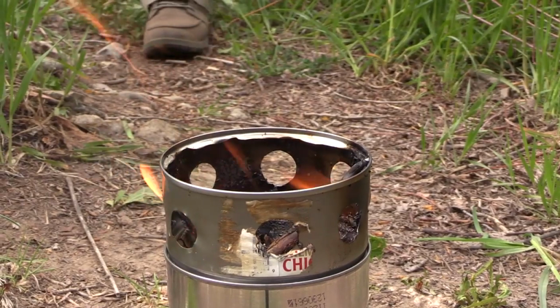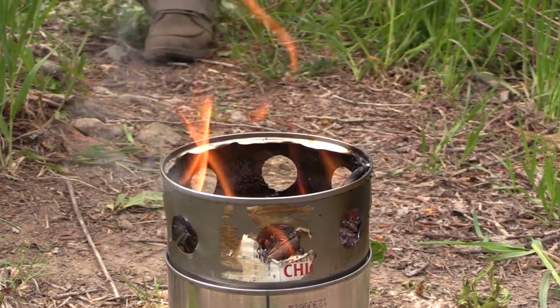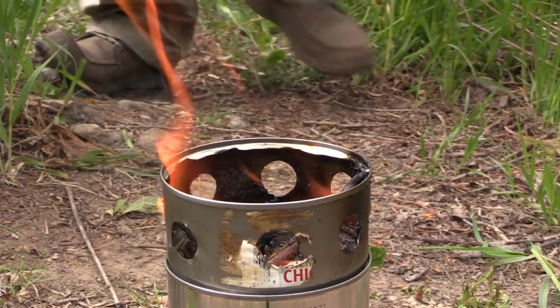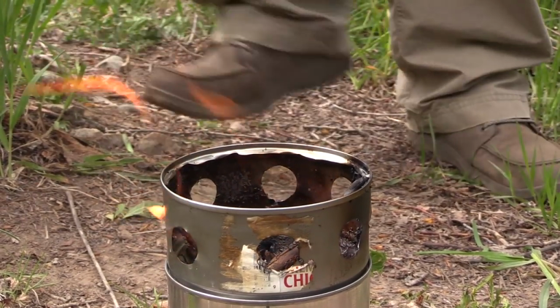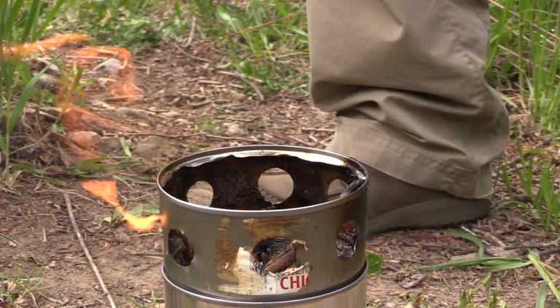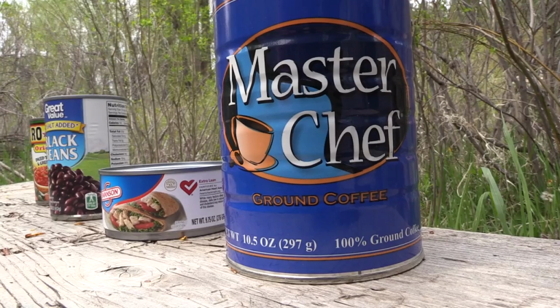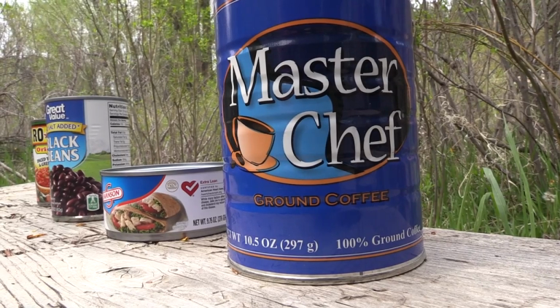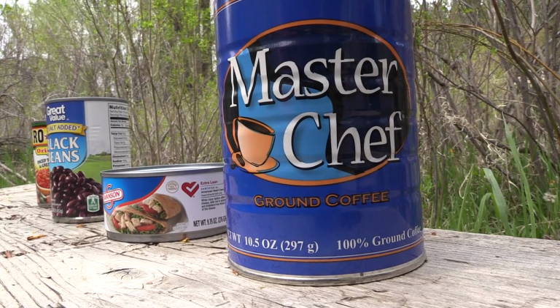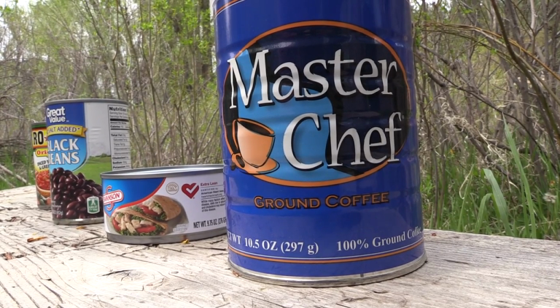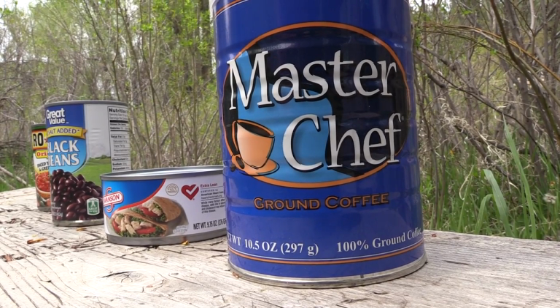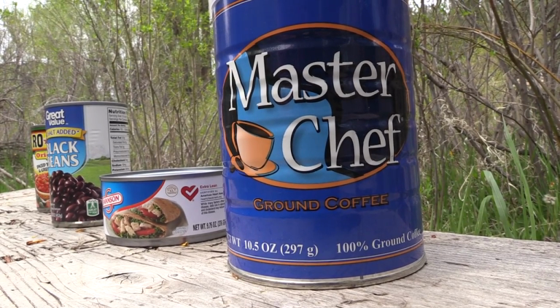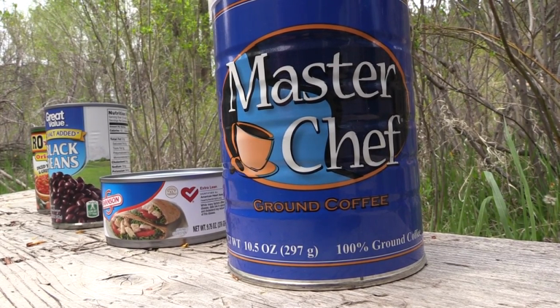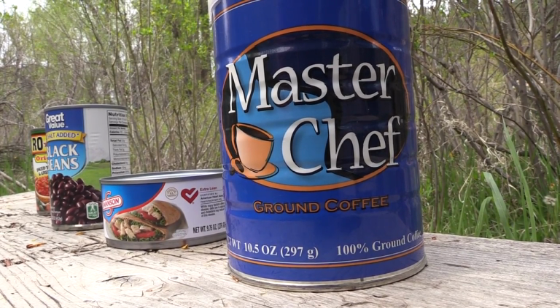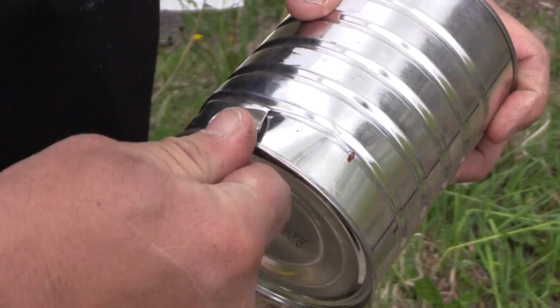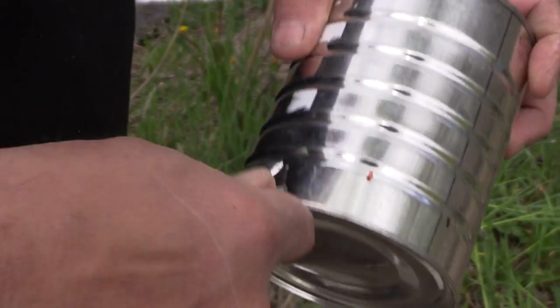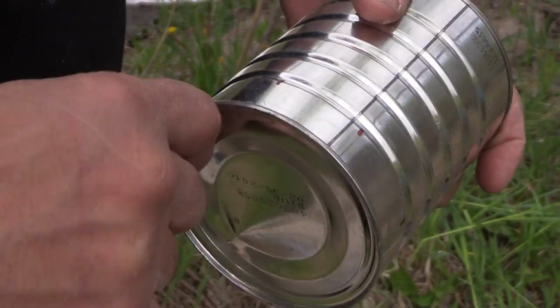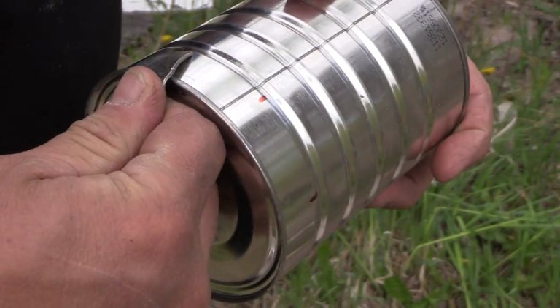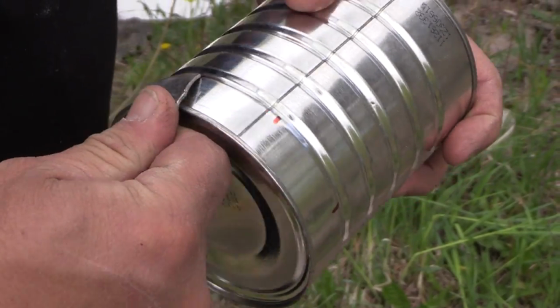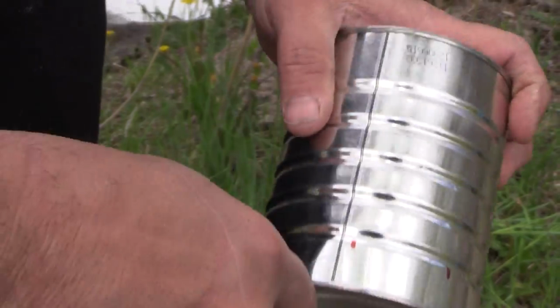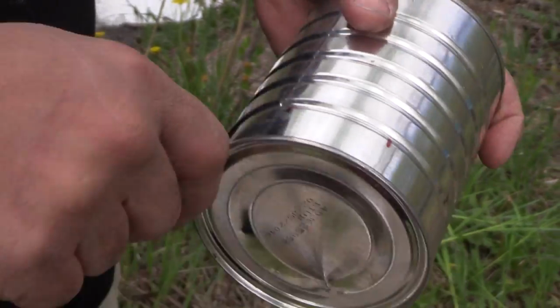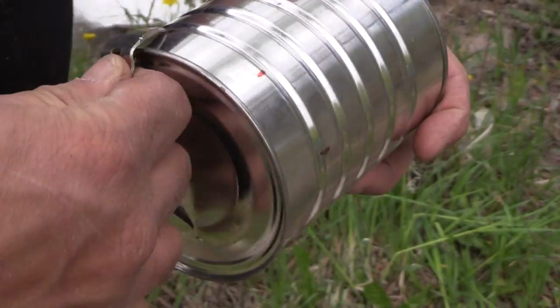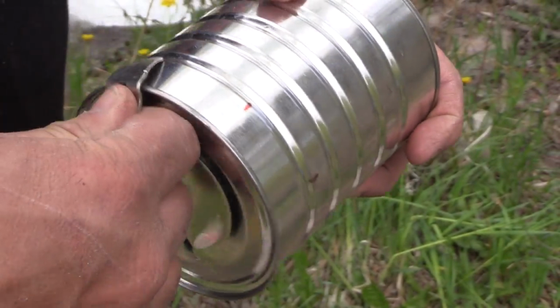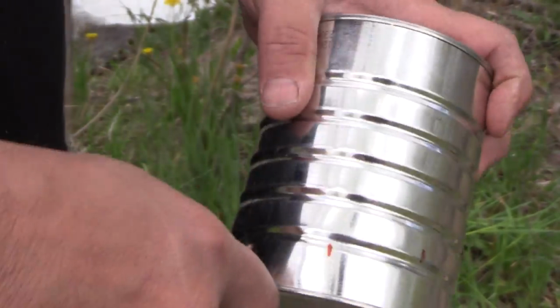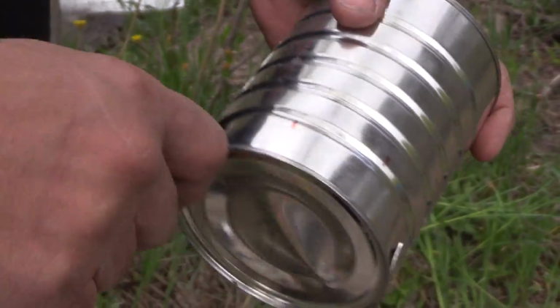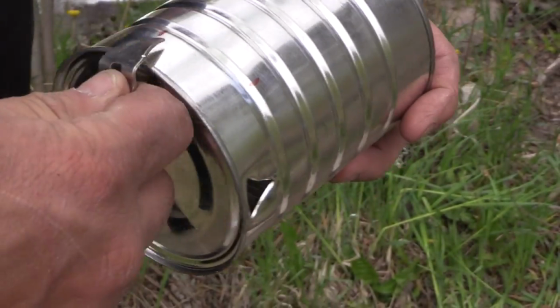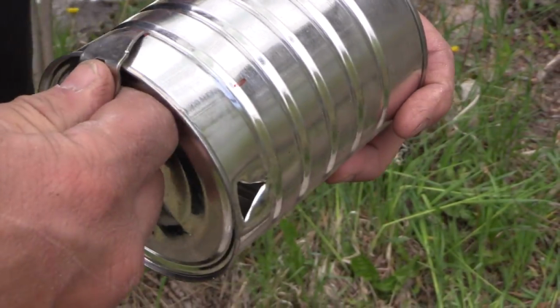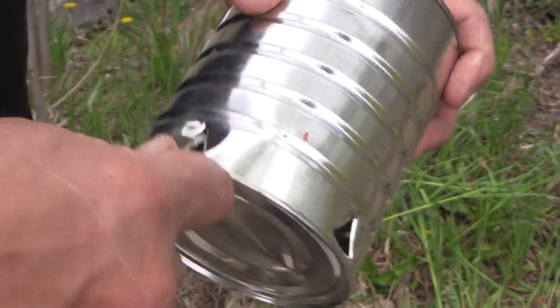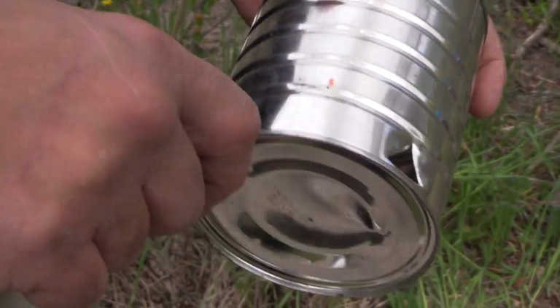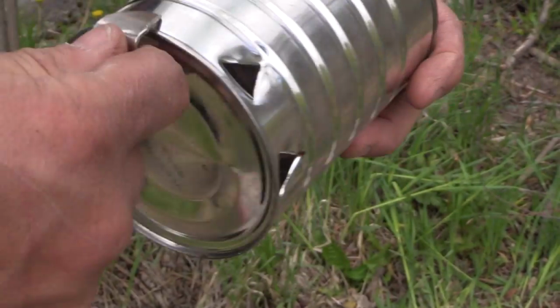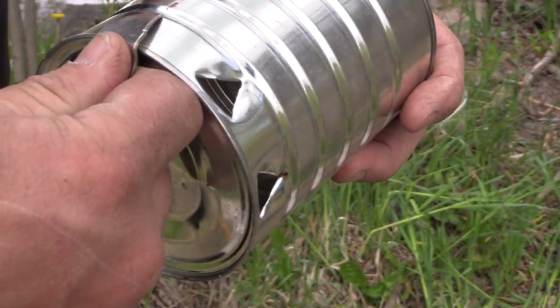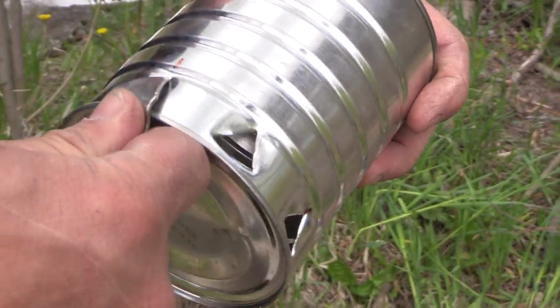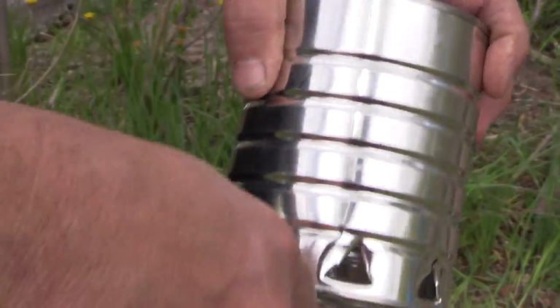Today we're gonna make a portable cook stove using a coffee can and the leftover cans from my lunch. I've already peeled the label off the coffee can and I'm putting air holes in the bottom to feed the fire, just using a simple can opener.